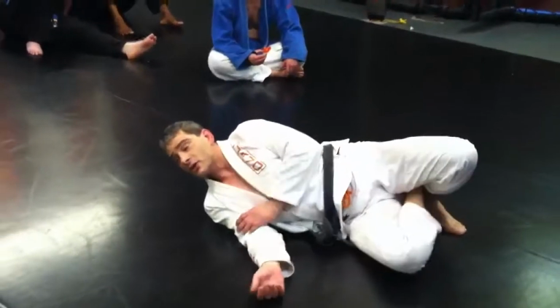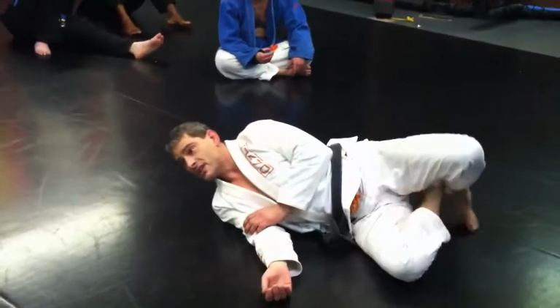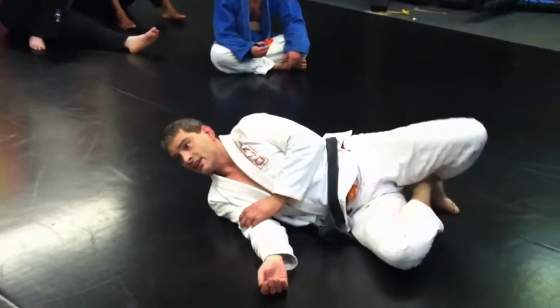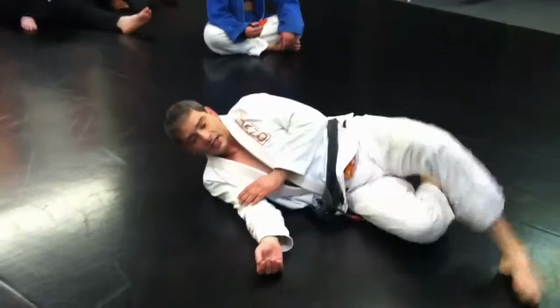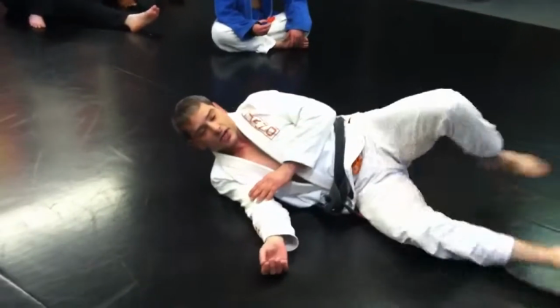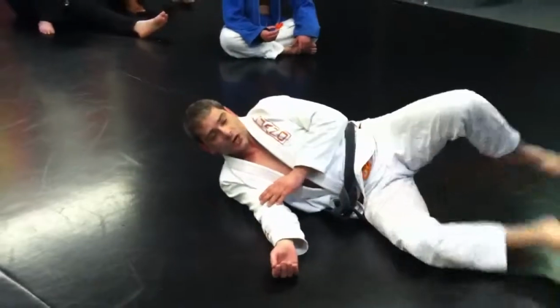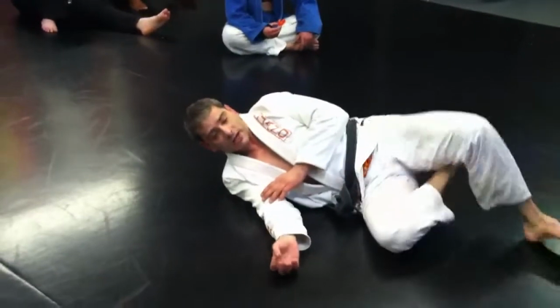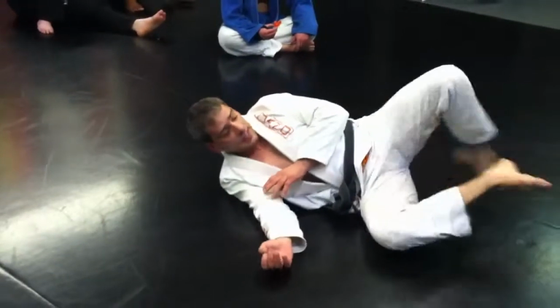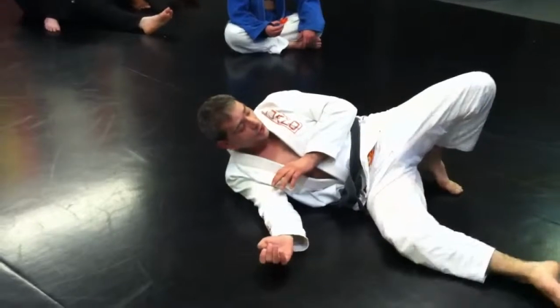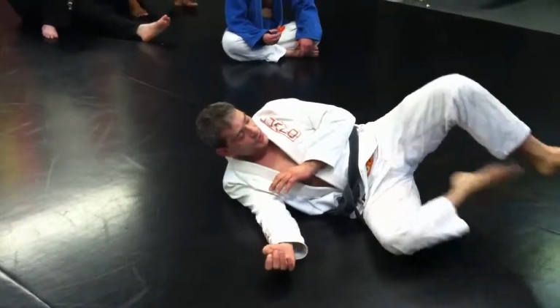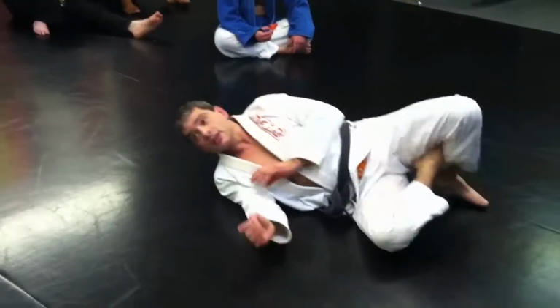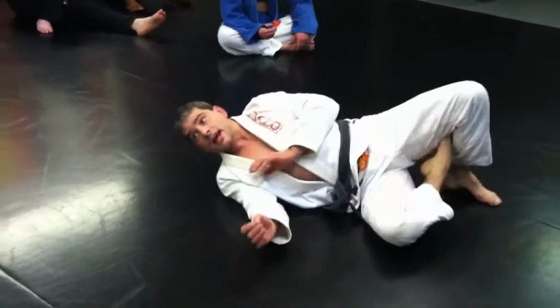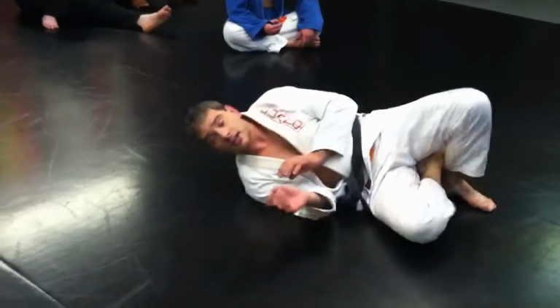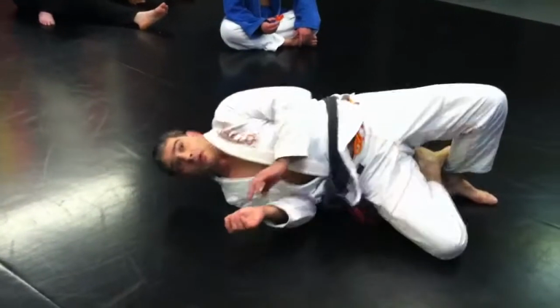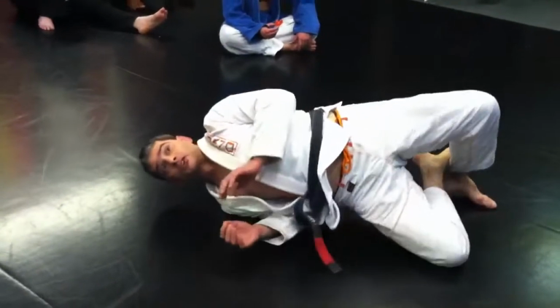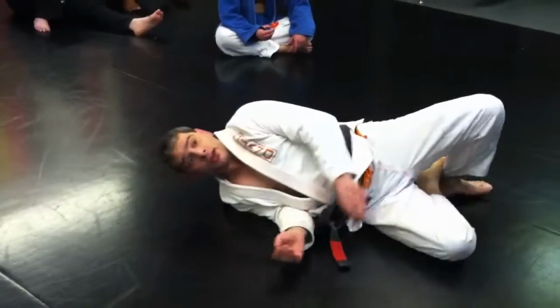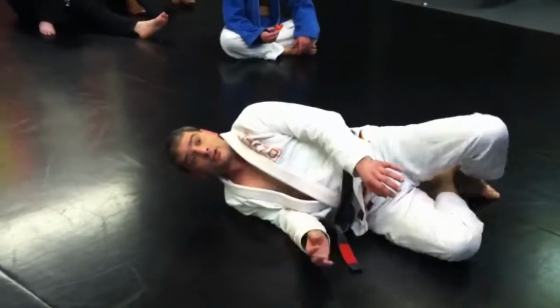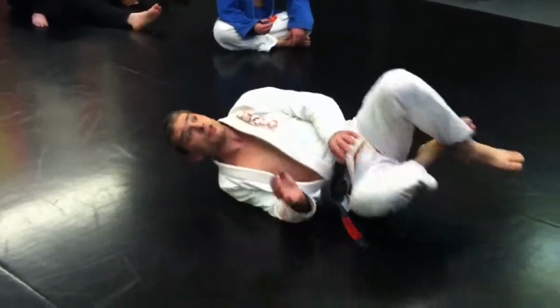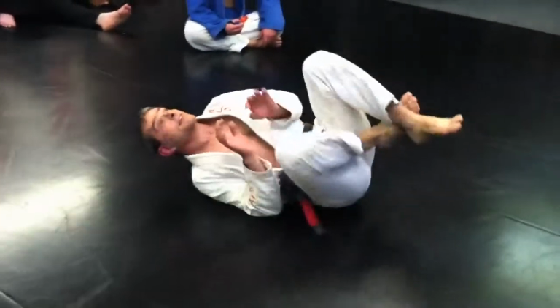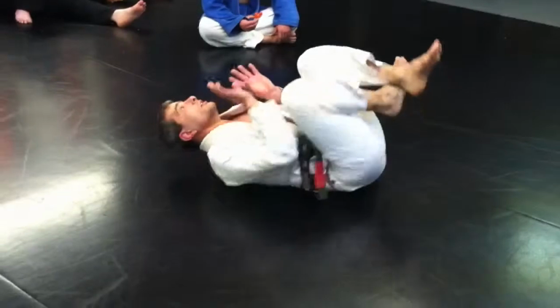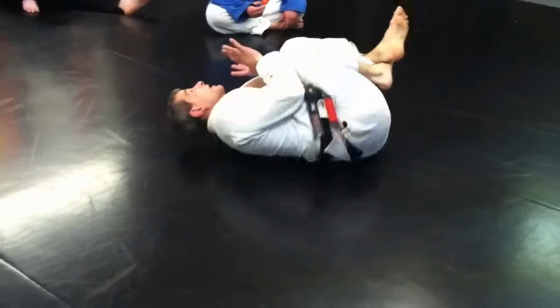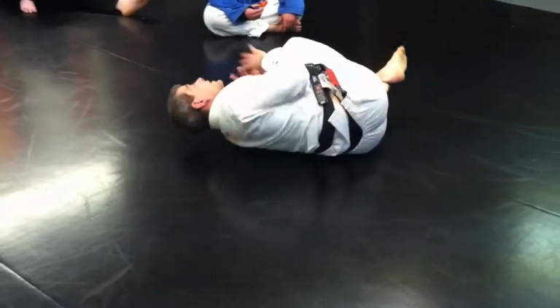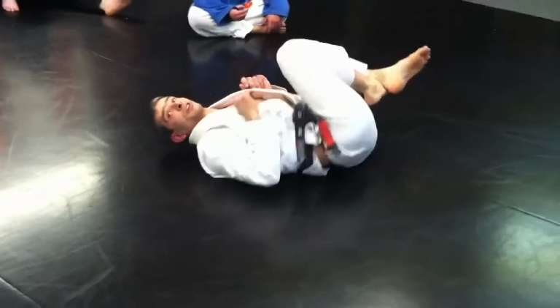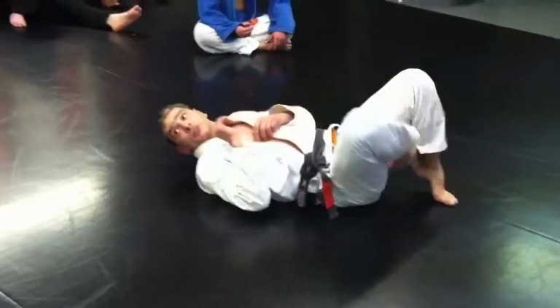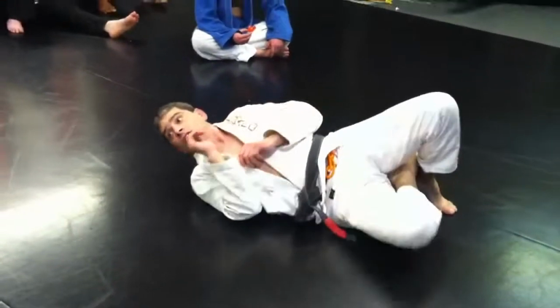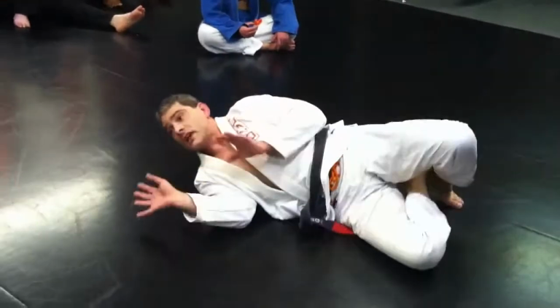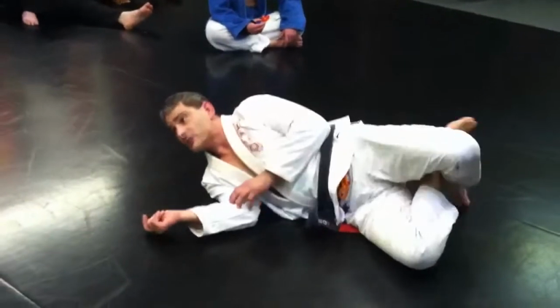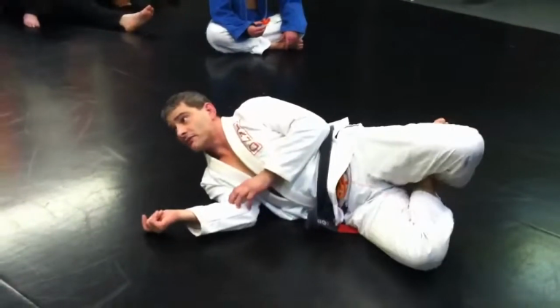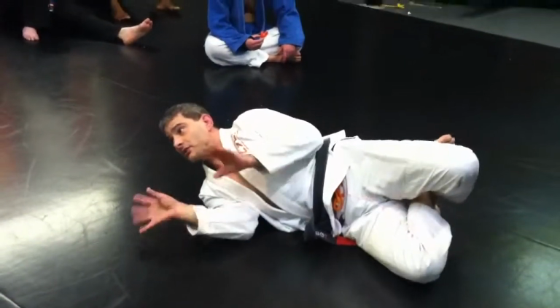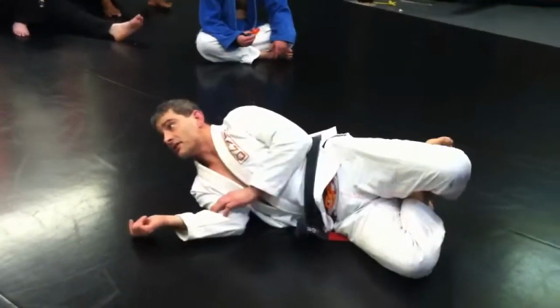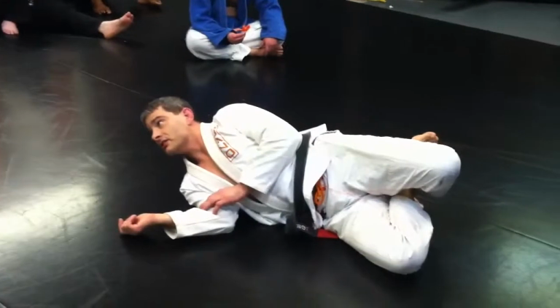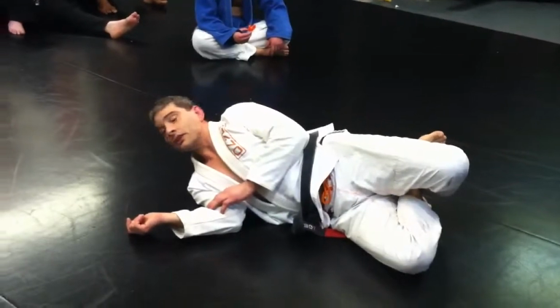The same drill we just did, really concentrating on trying my different leg hooks, and now adding hip-in pressure and driving your knees and rolling the other way as pressure — just to add the pressure so you can feel the pressure from the posture.